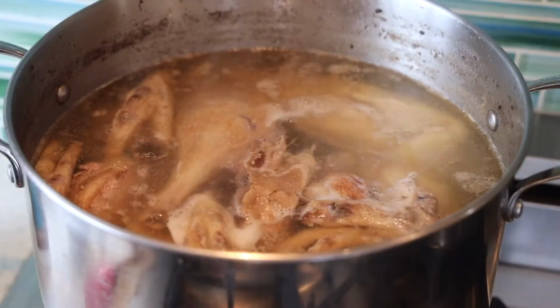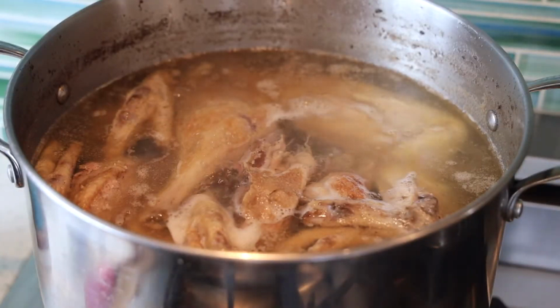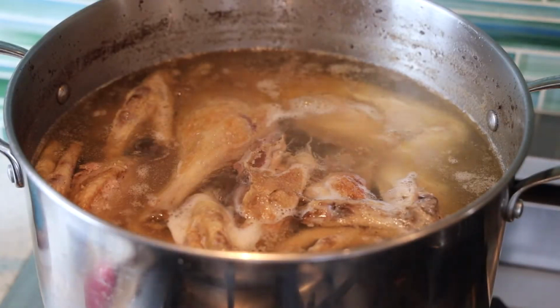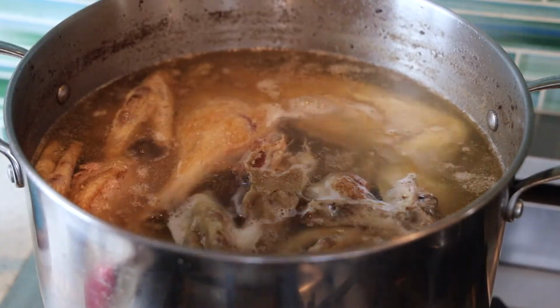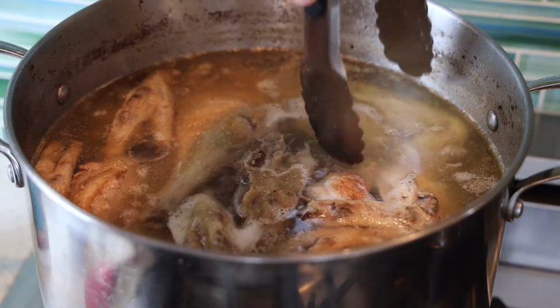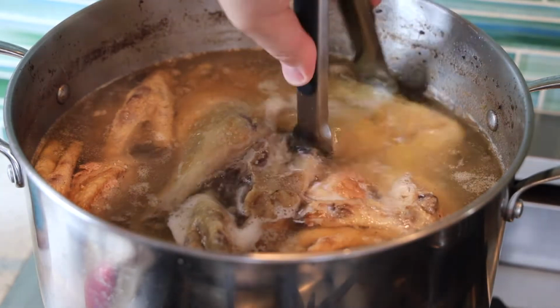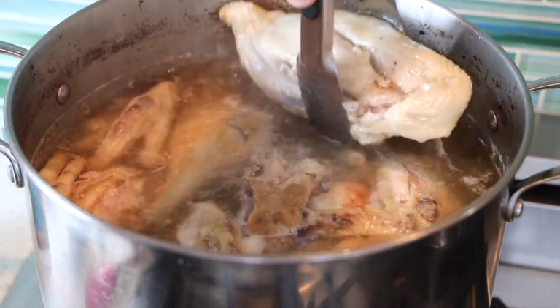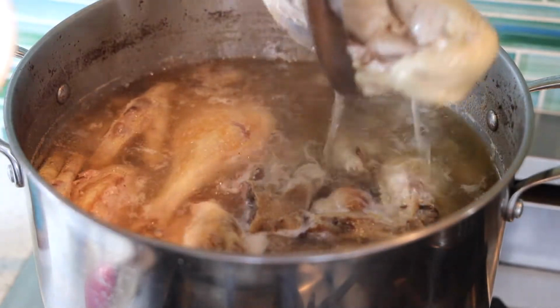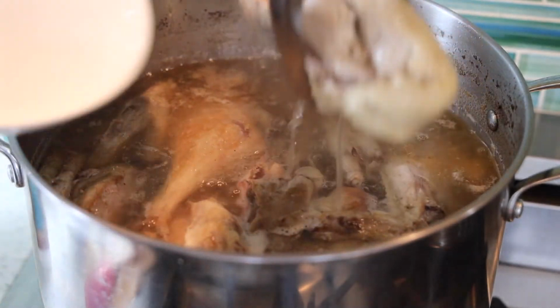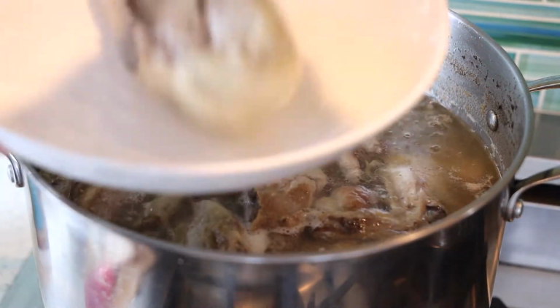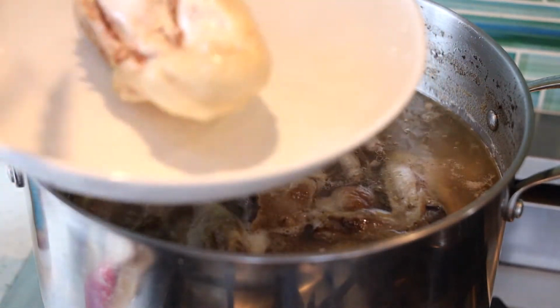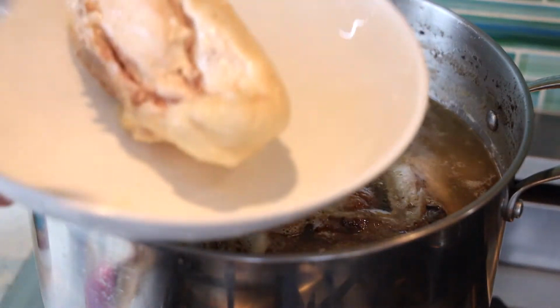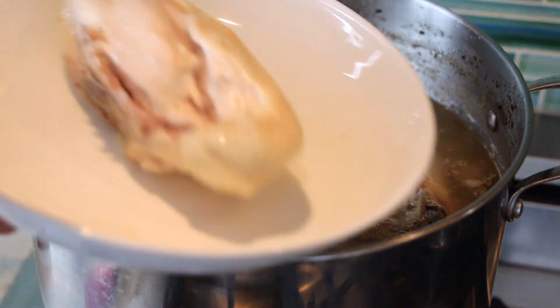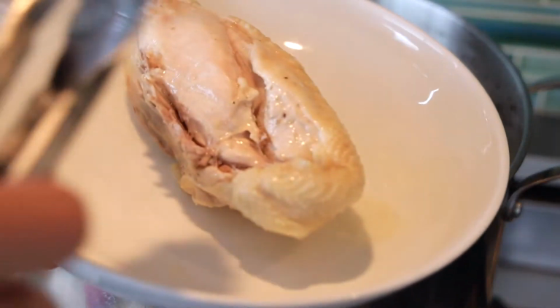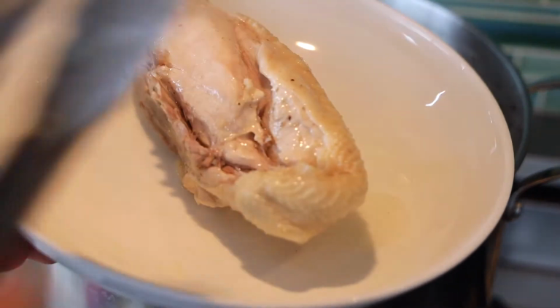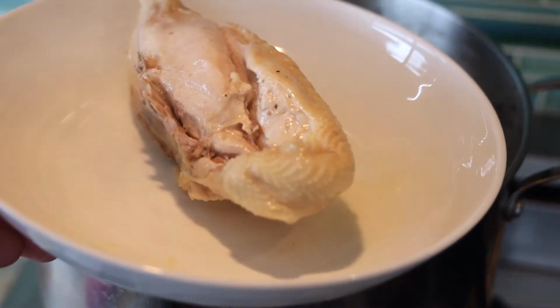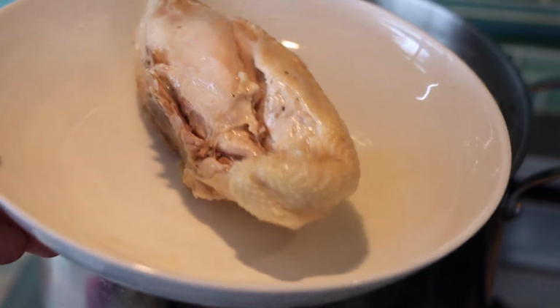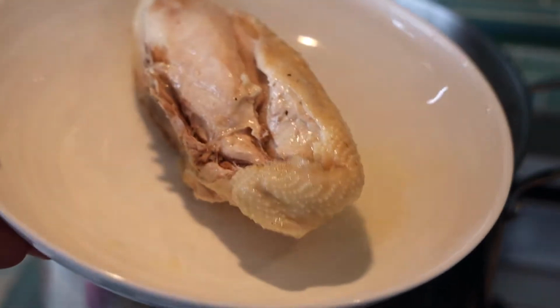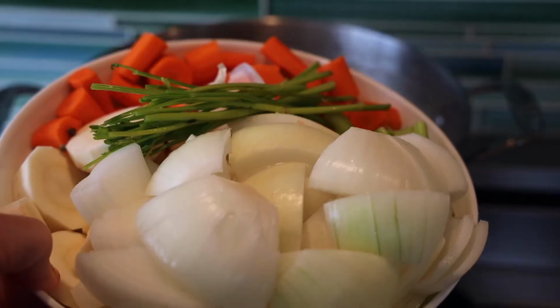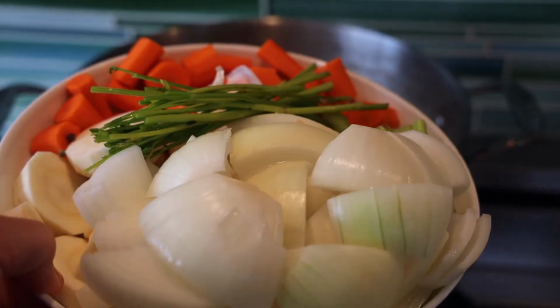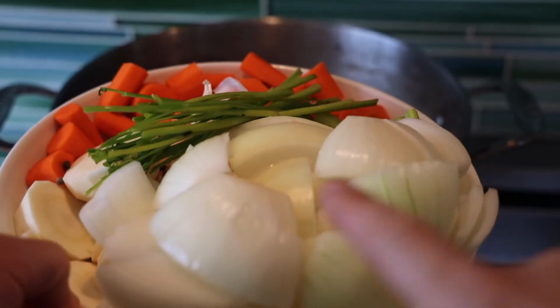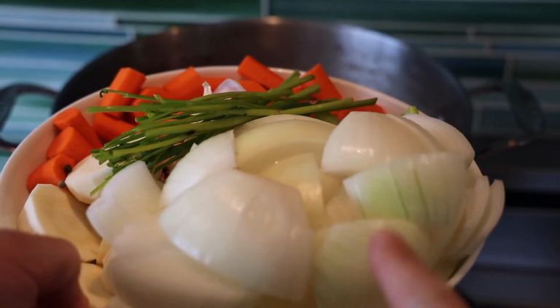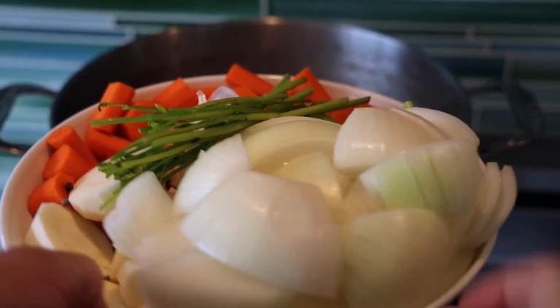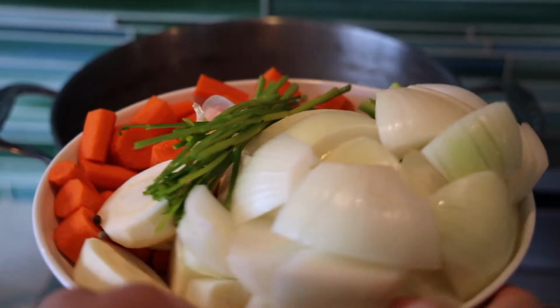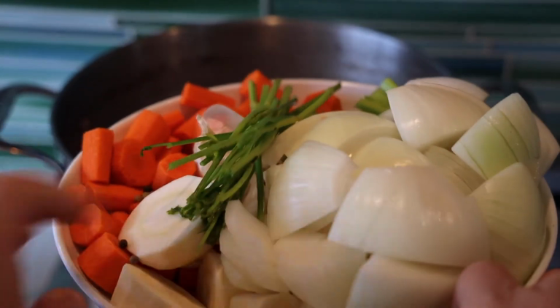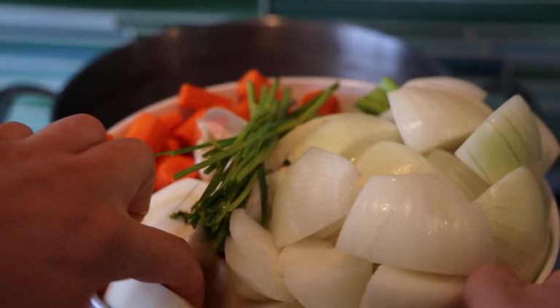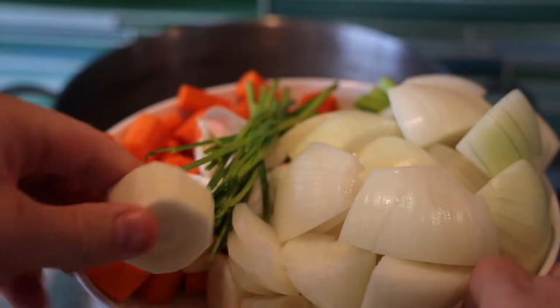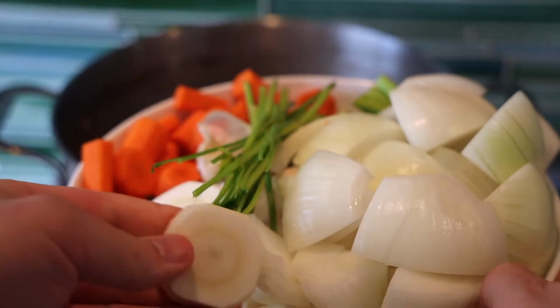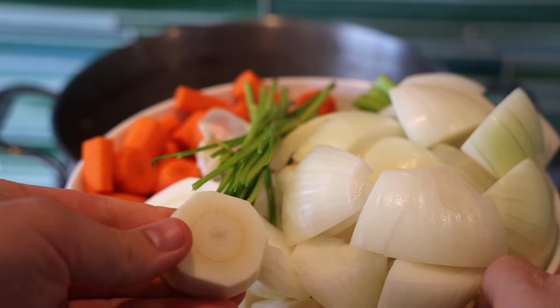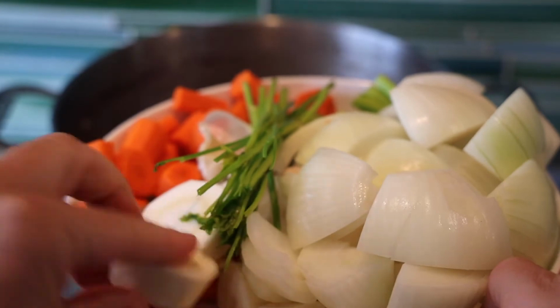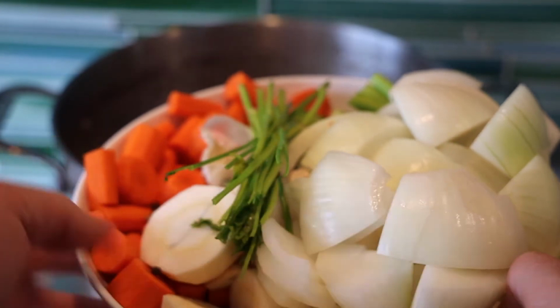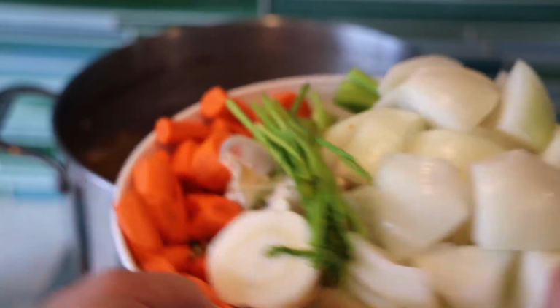At about the four-hour mark, I dropped a piece of chicken breast in the soup and simmered for about an hour until it was cooked through. That's going to be the chicken in the soup later on in the dish — so let that cool. And now at the five-hour mark, we're going to add our vegetables.